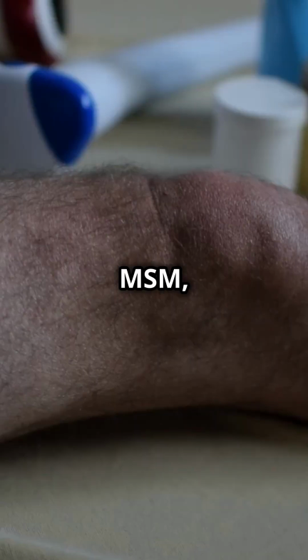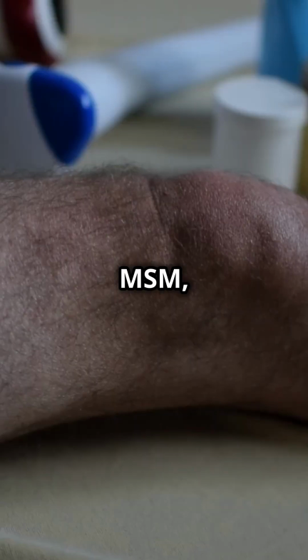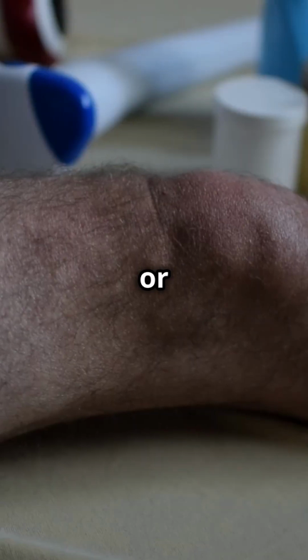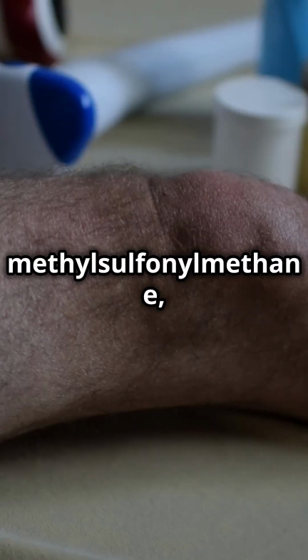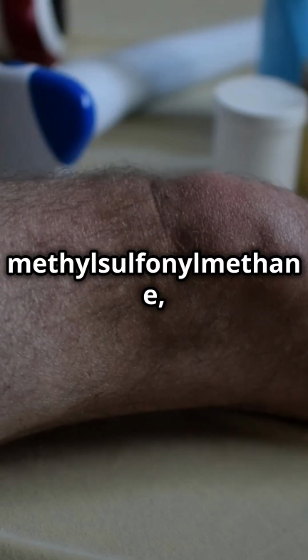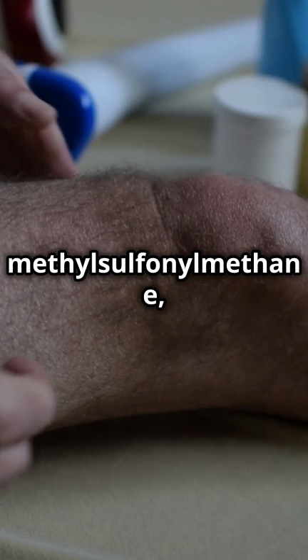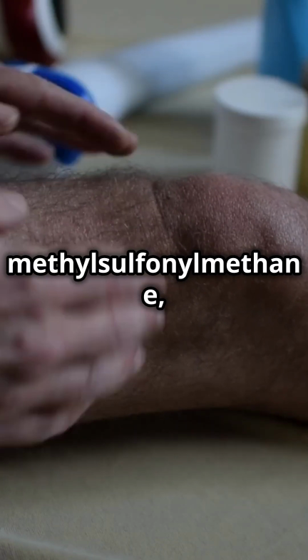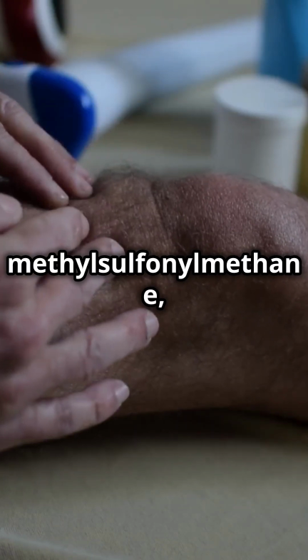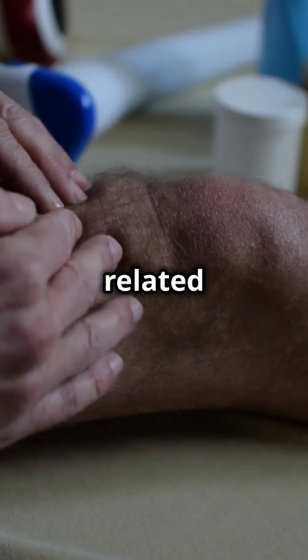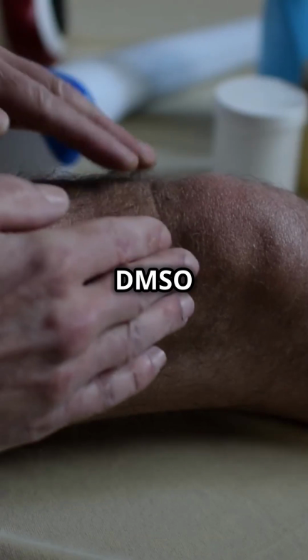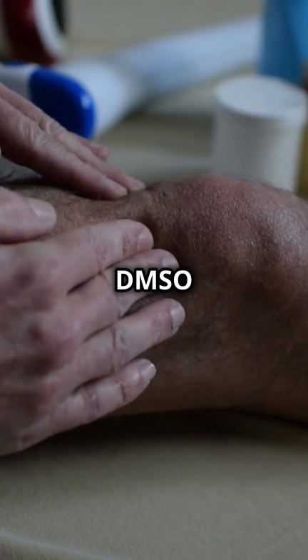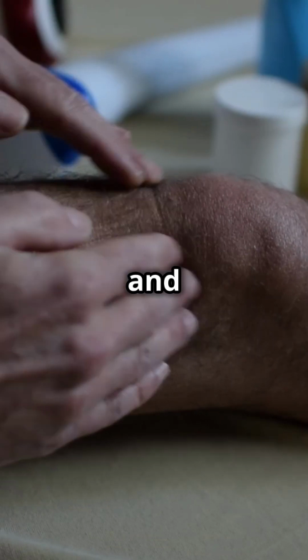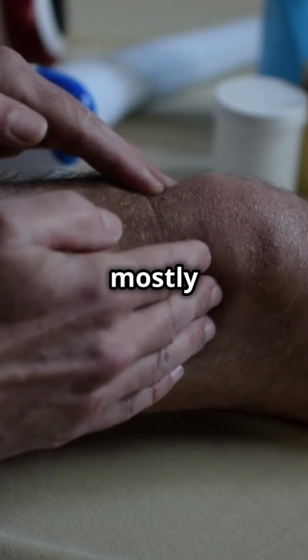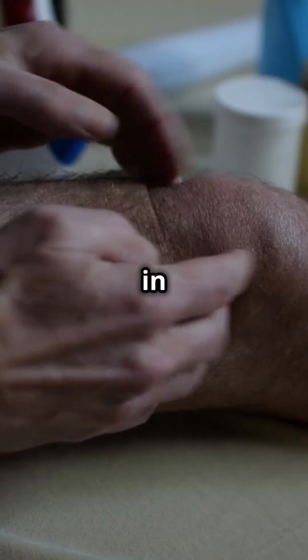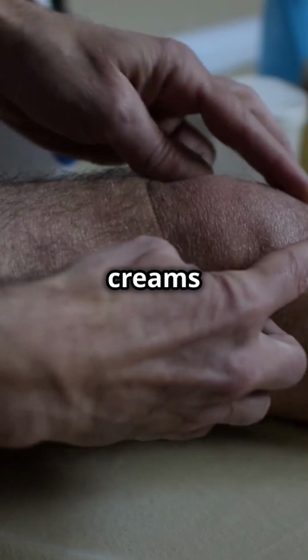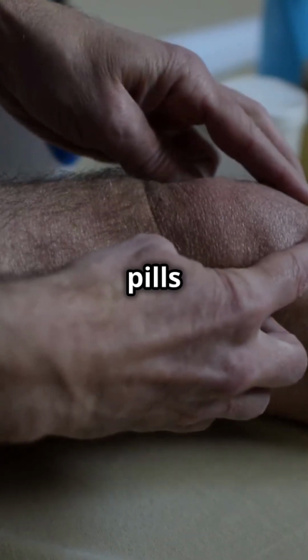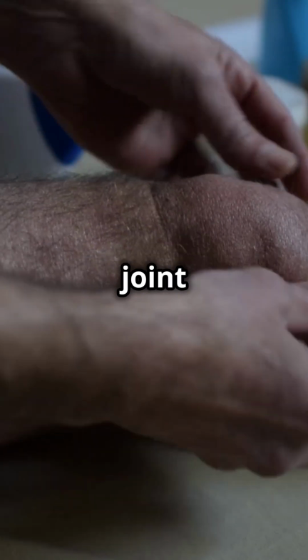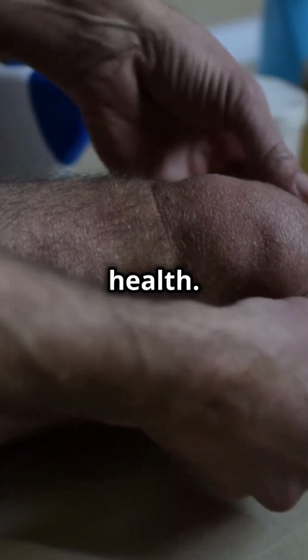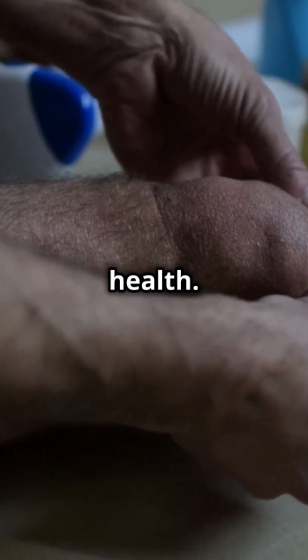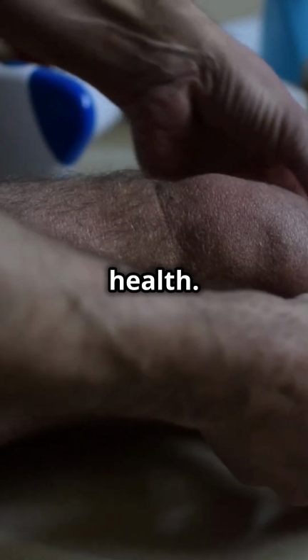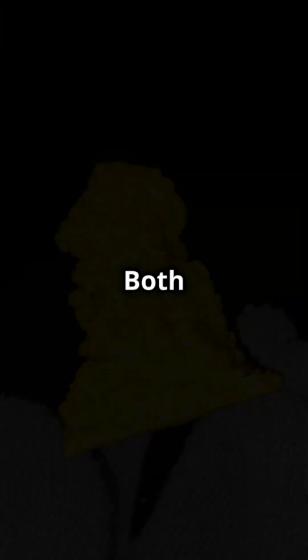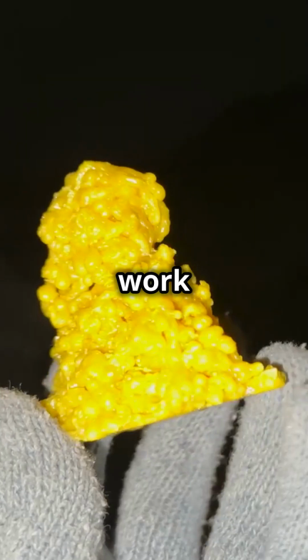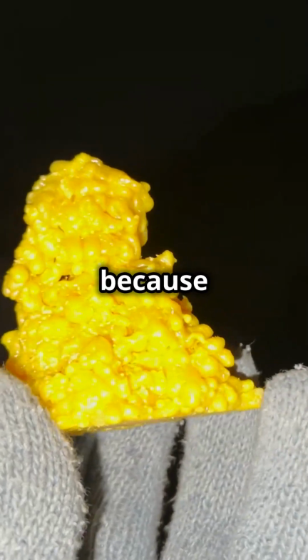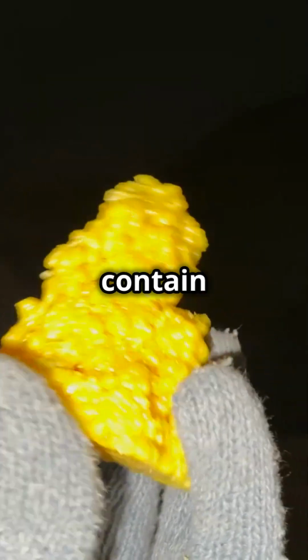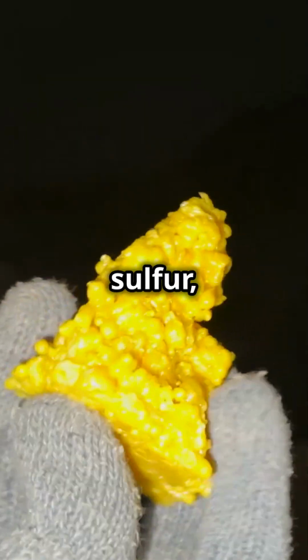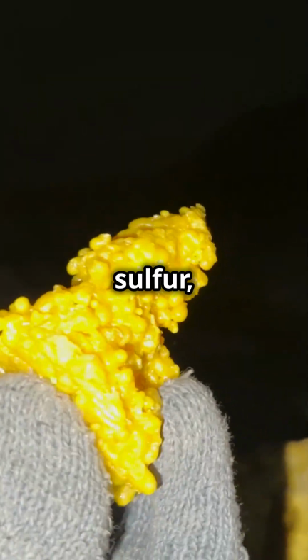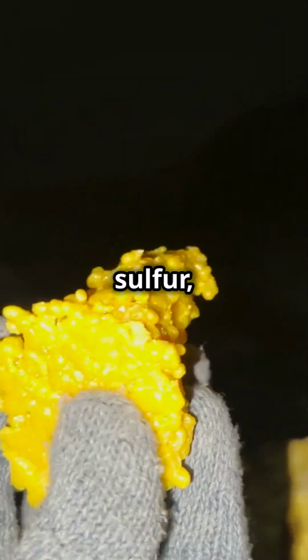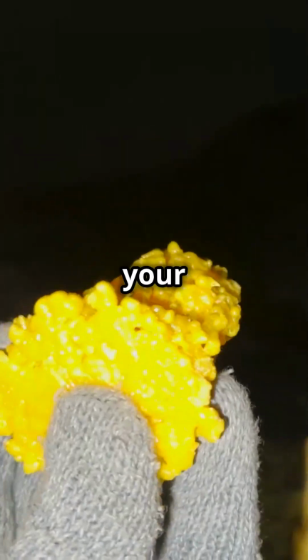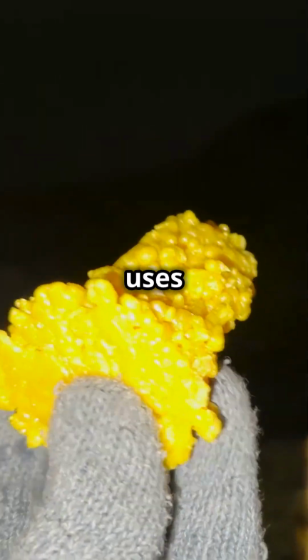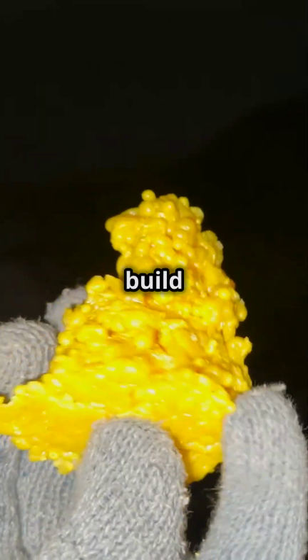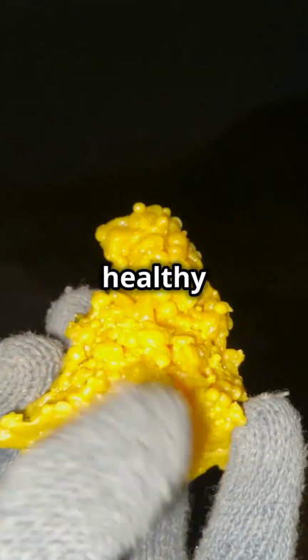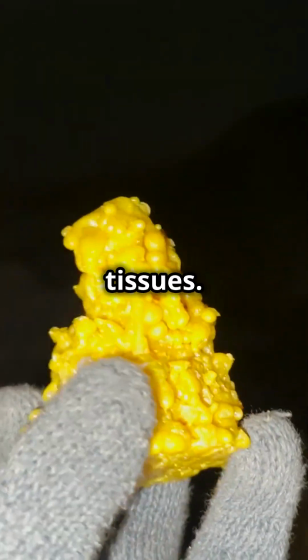MSM, or methyl sulfonylmethane, is related to DMSO and is mostly found in creams and pills for joint health. Both work because they contain sulfur, which your body uses to build healthy tissues.